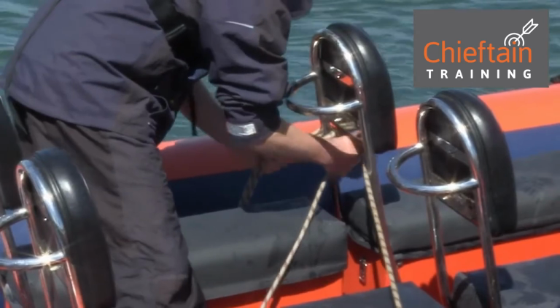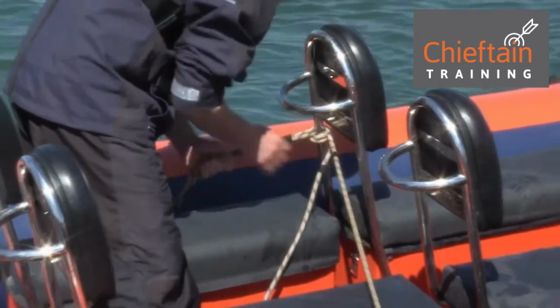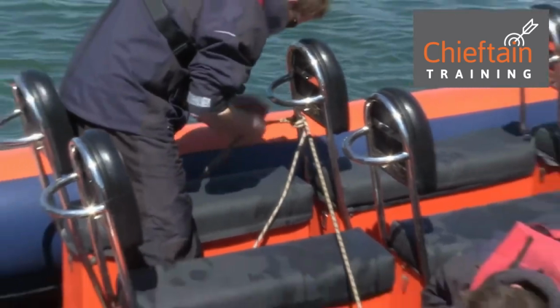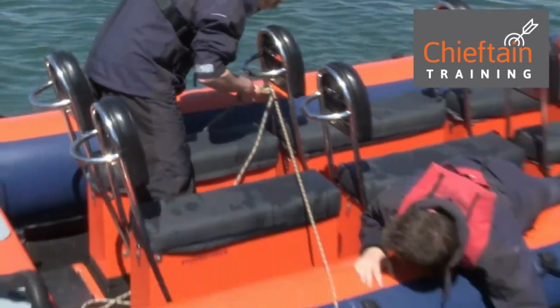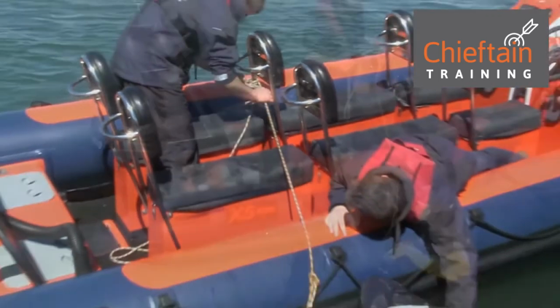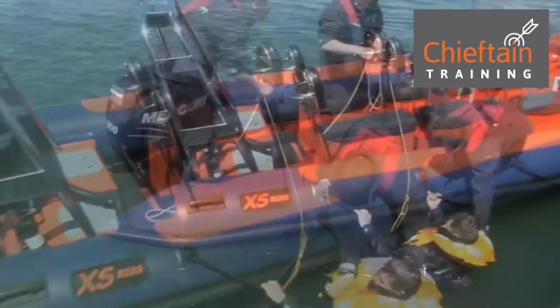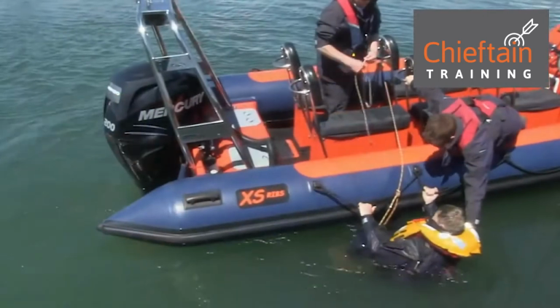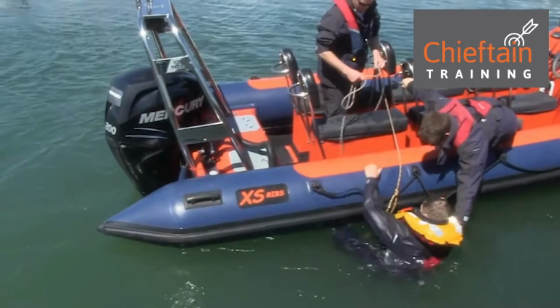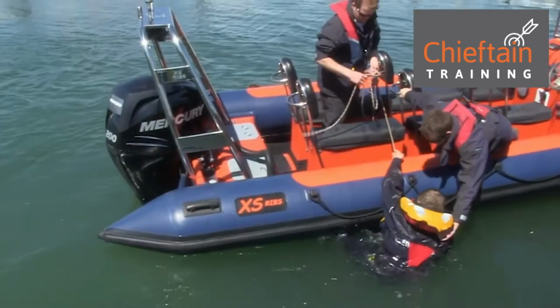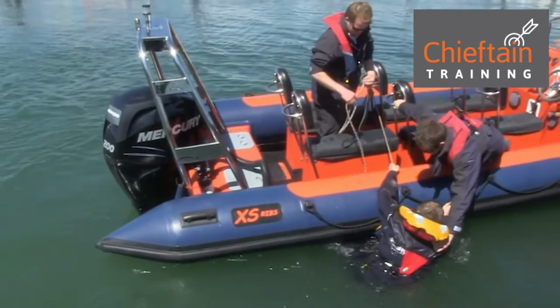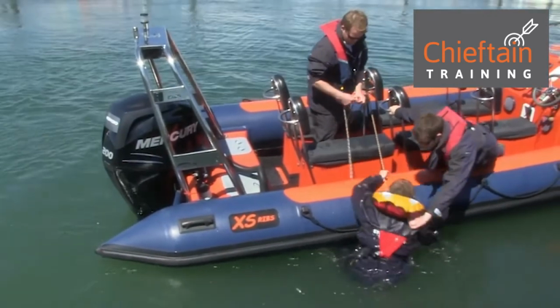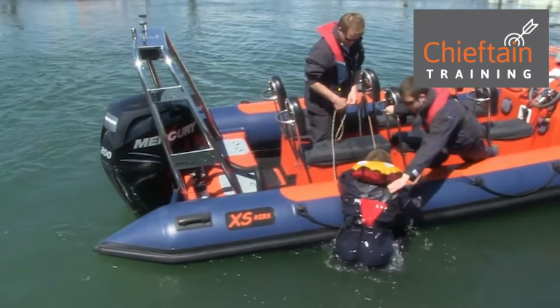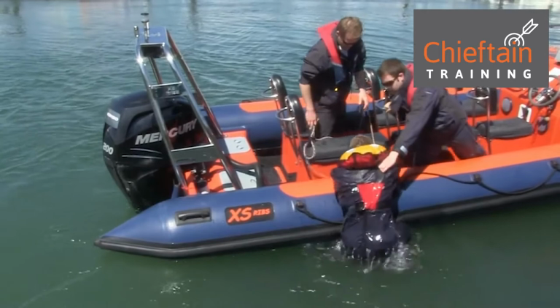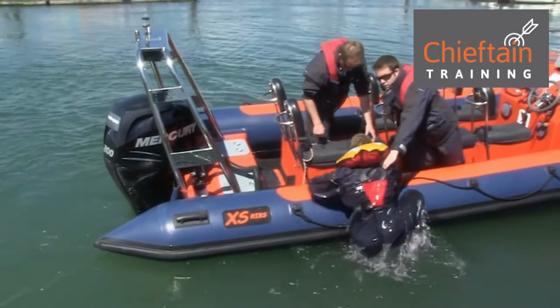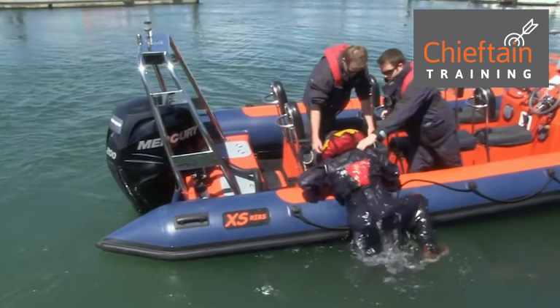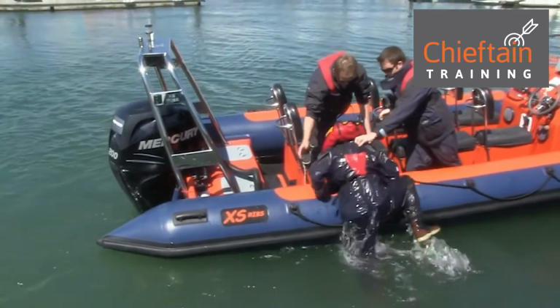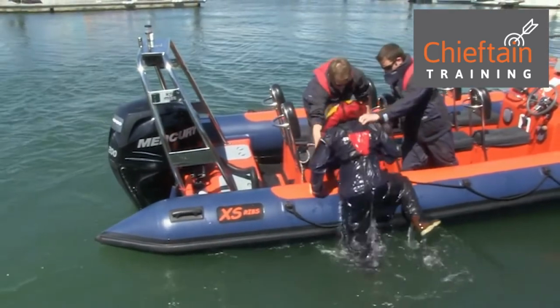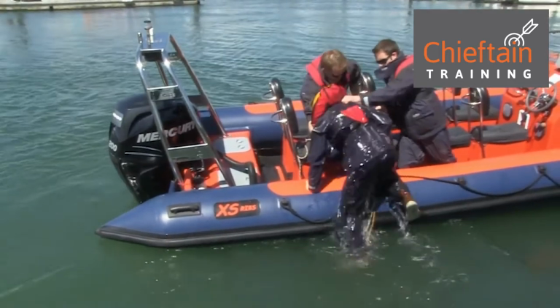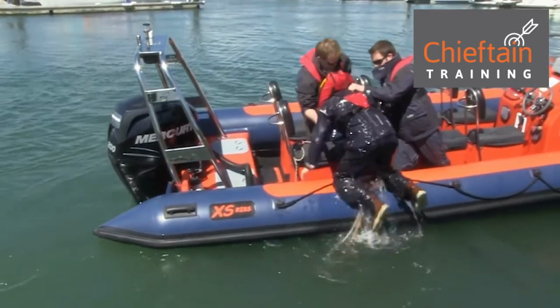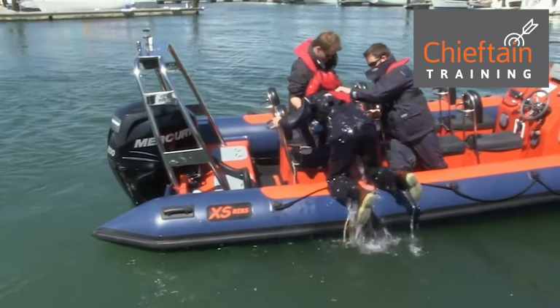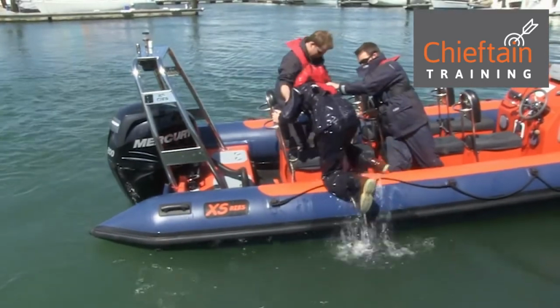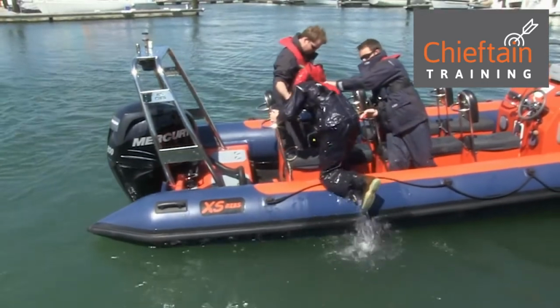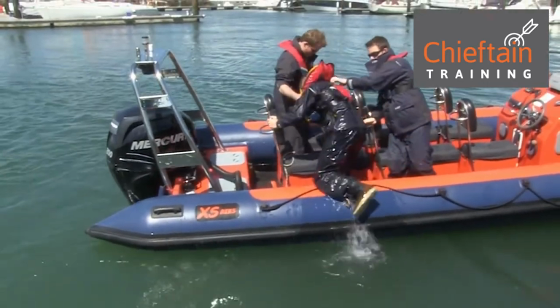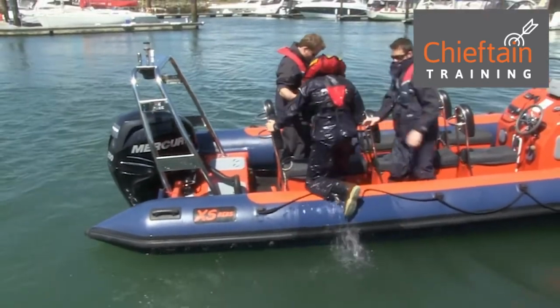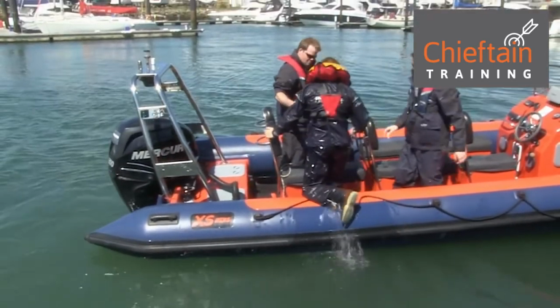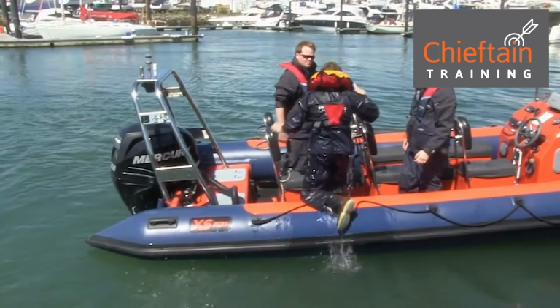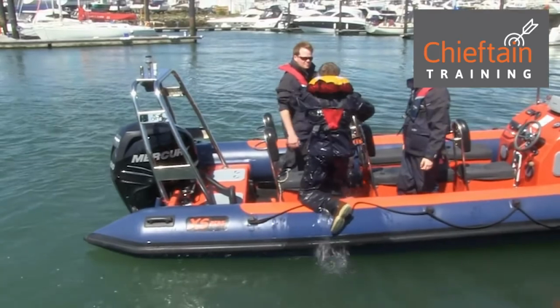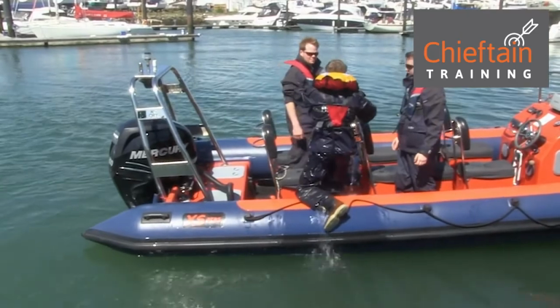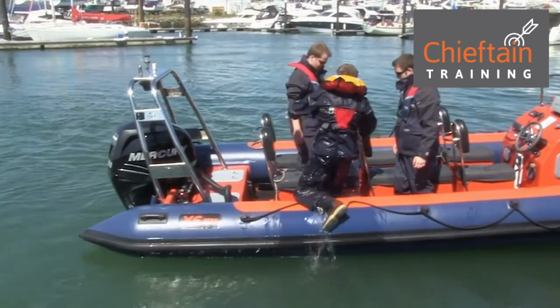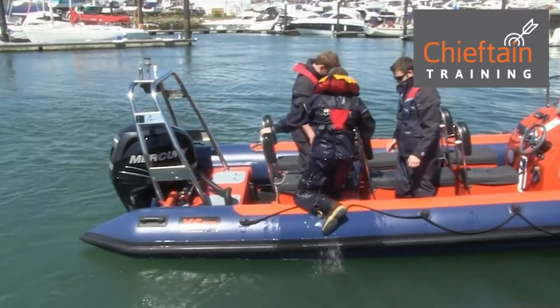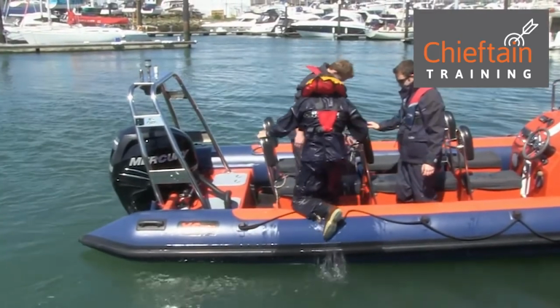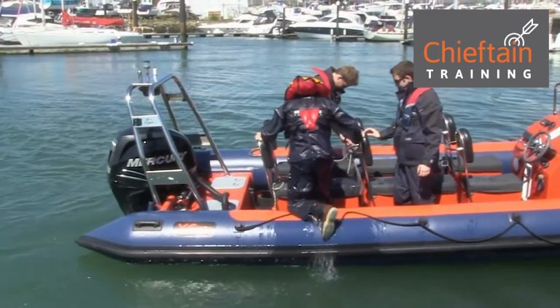Alex puts one foot into the bowline and simply climbs back on board. The other crew member, Jimbo, can help him. If this was a higher-sided vessel, we might have tied a second line so he could have a higher loop for his other foot.